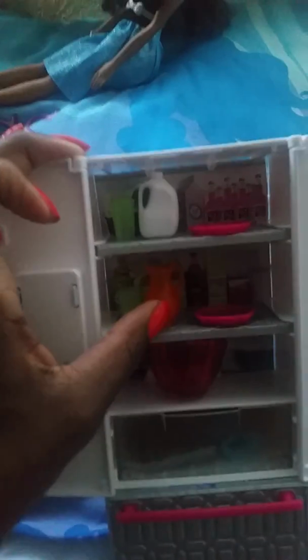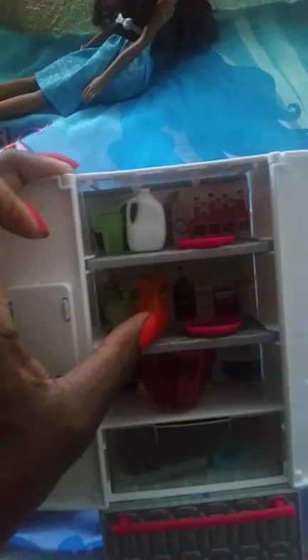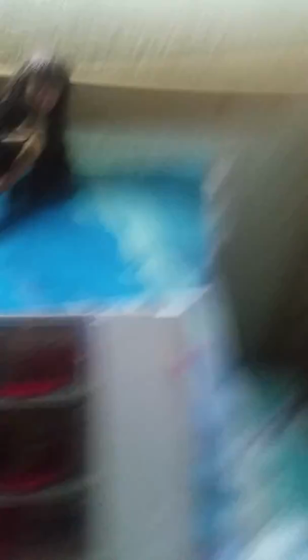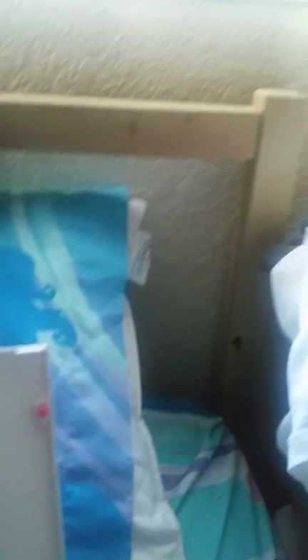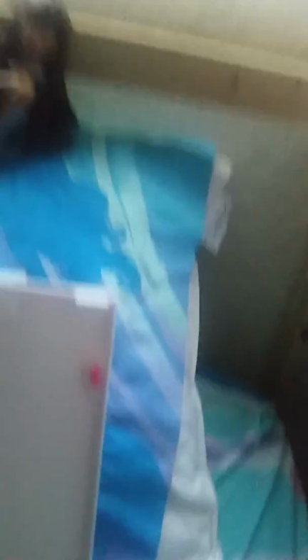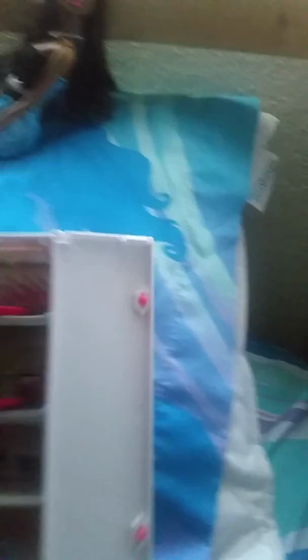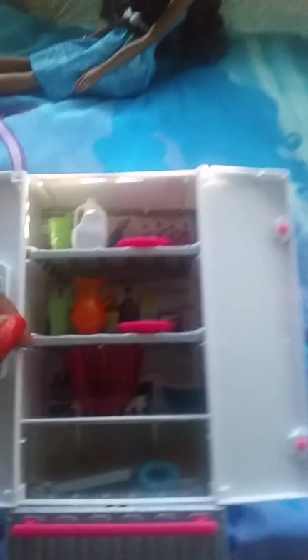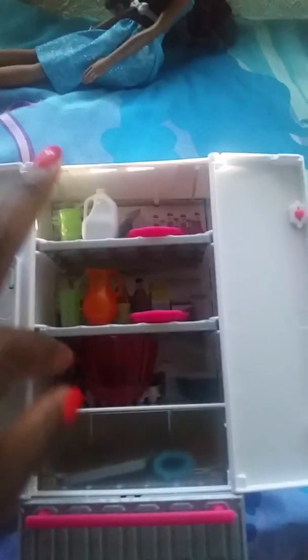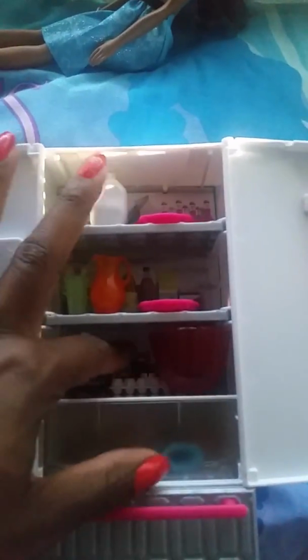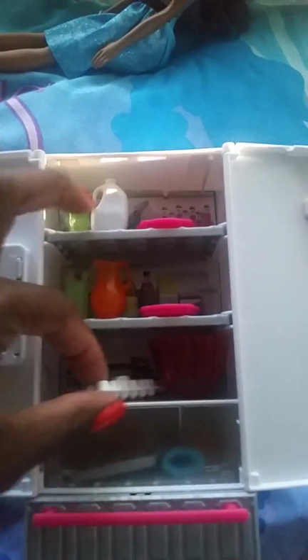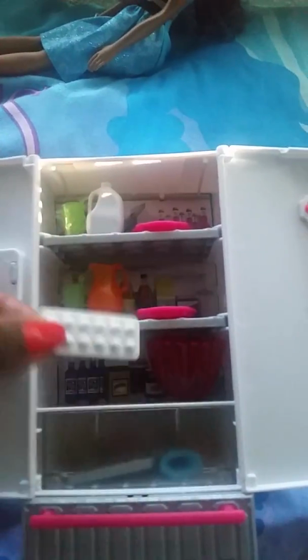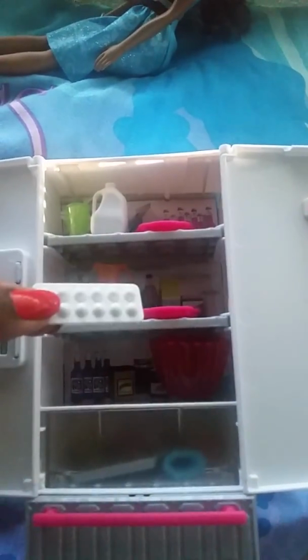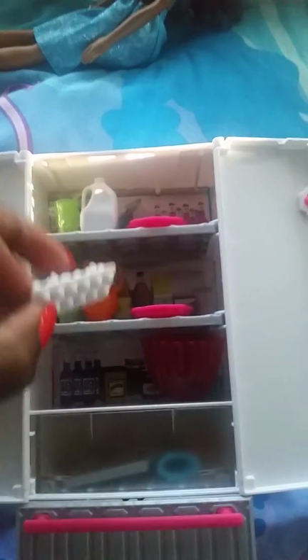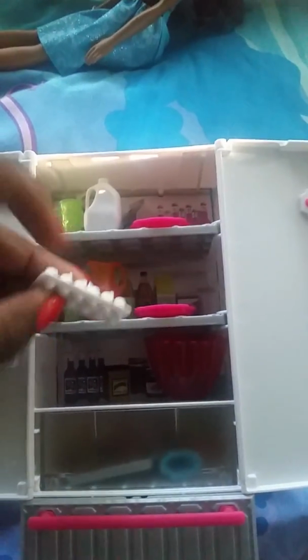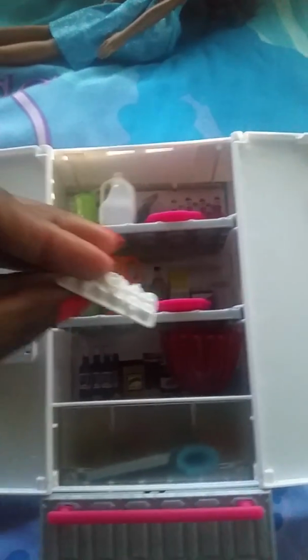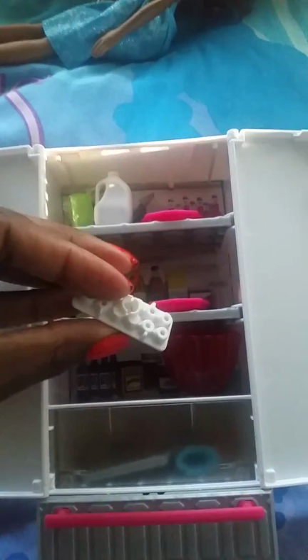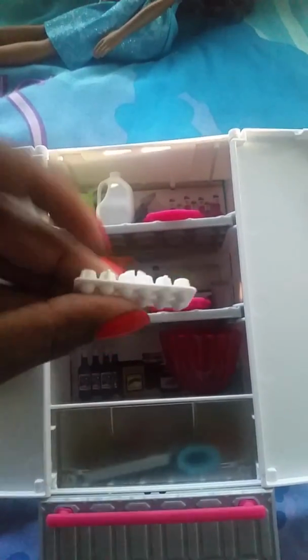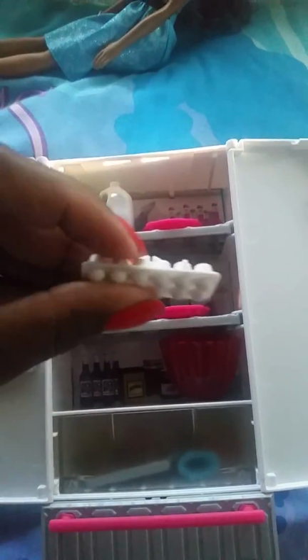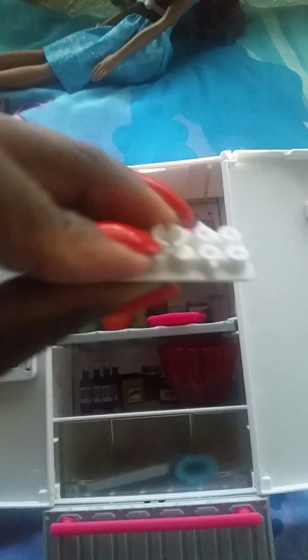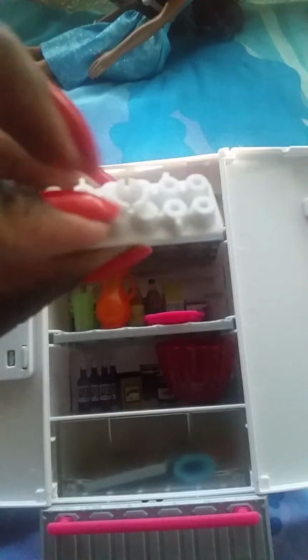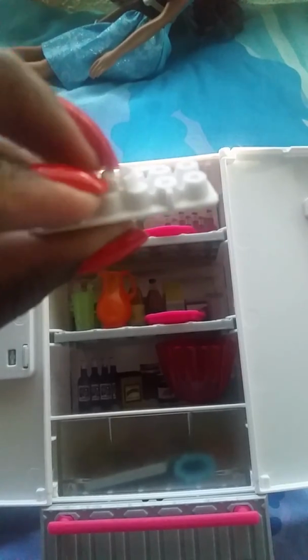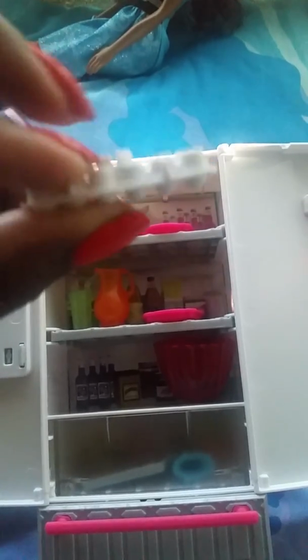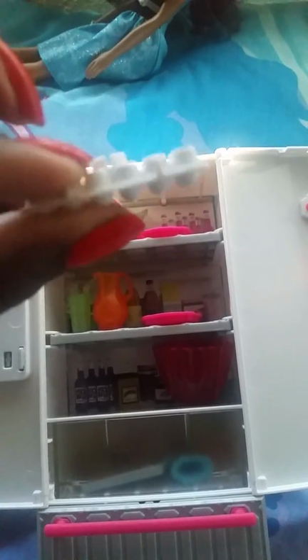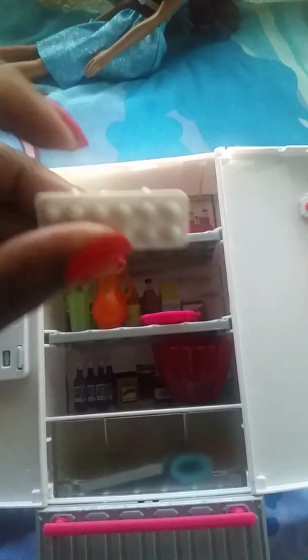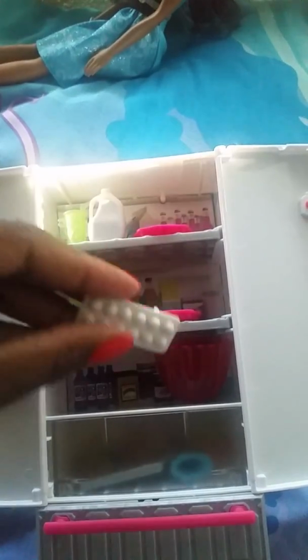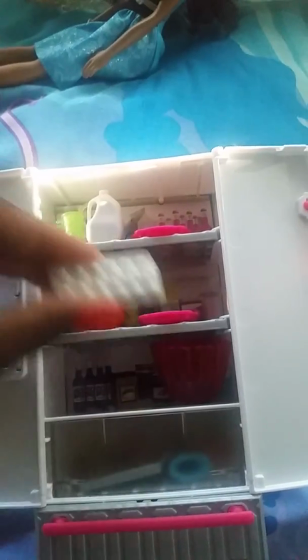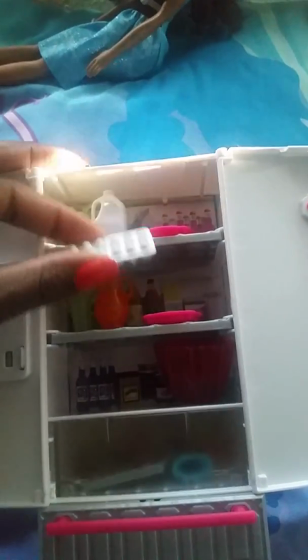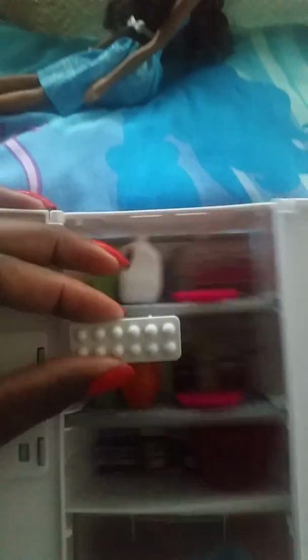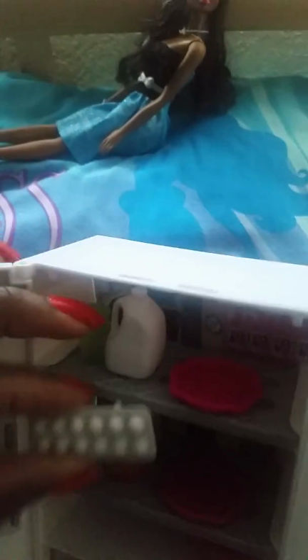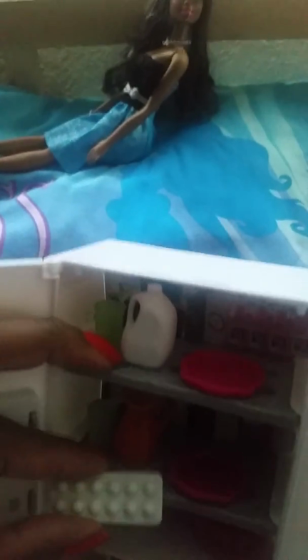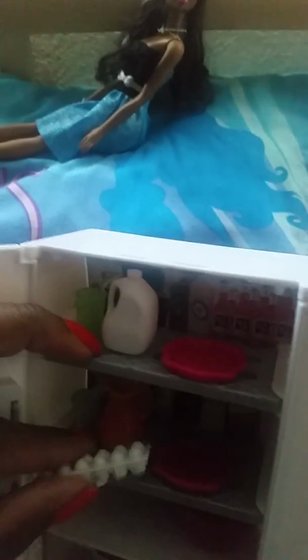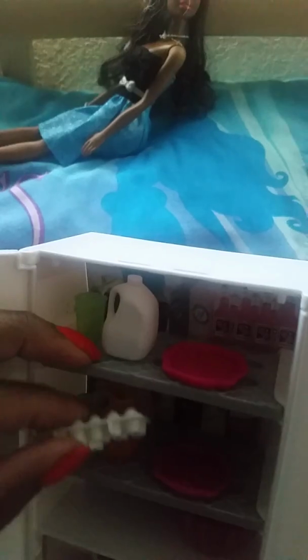Let's go back inside. It comes with a jug of milk, orange juice, and some eggs. With a lot of the new stuff, it has a little prong on the bottom that you can attach so the item doesn't go loose.